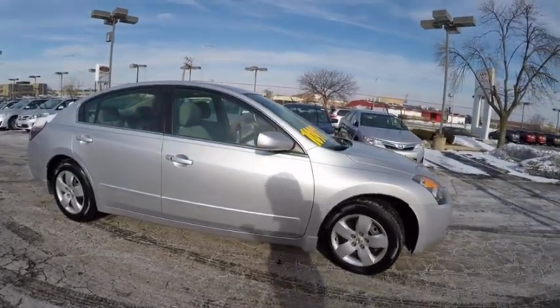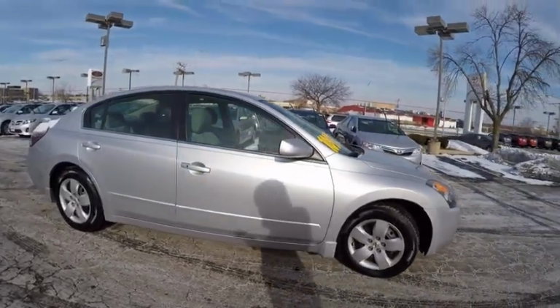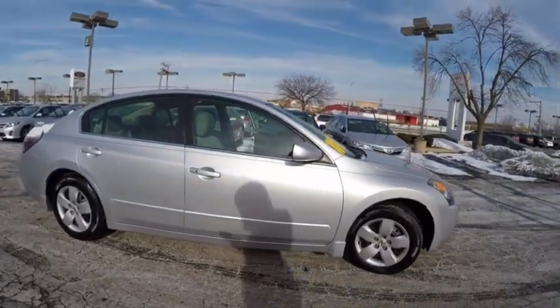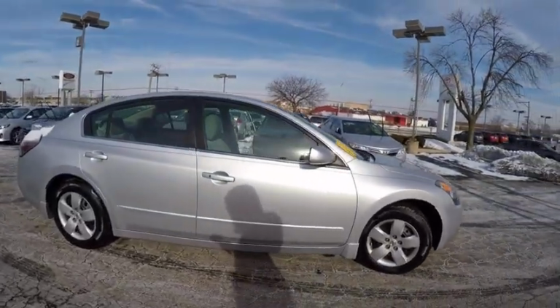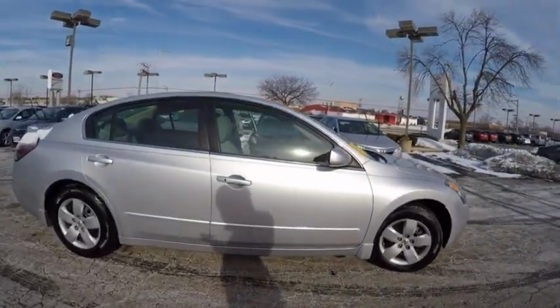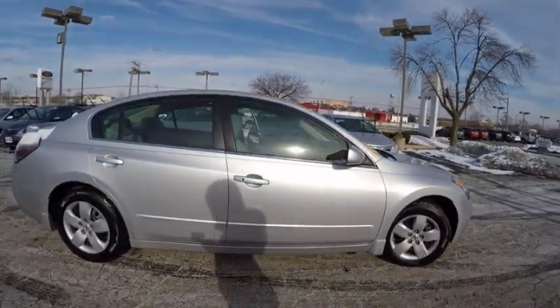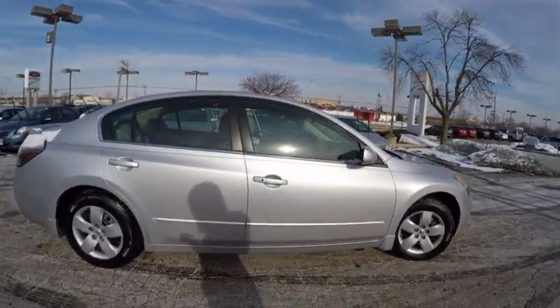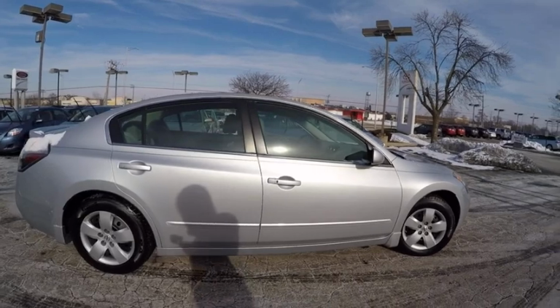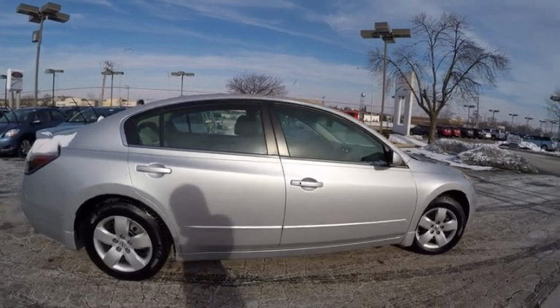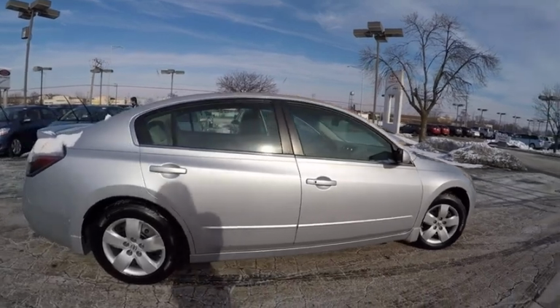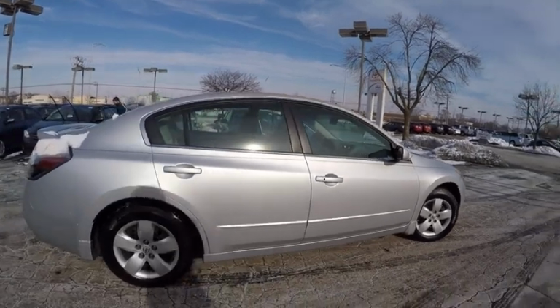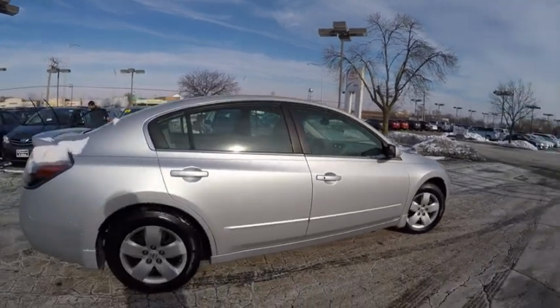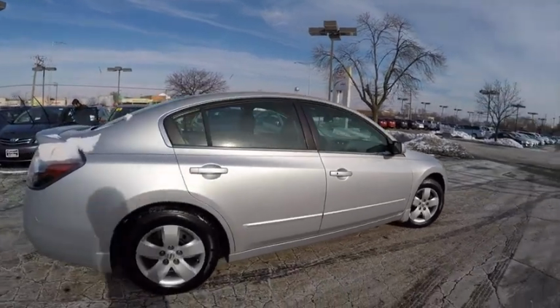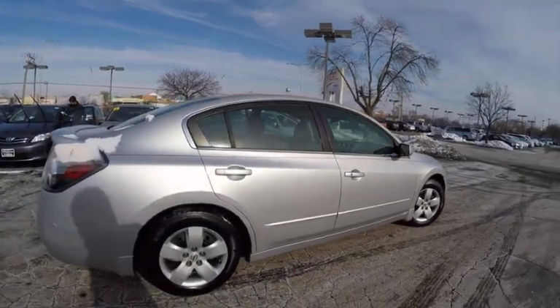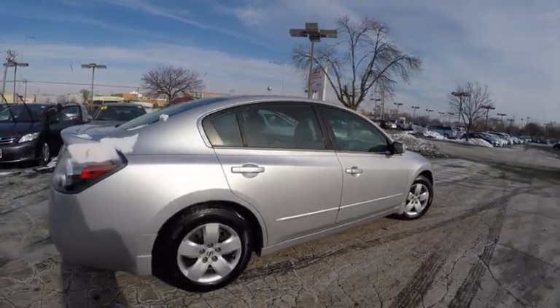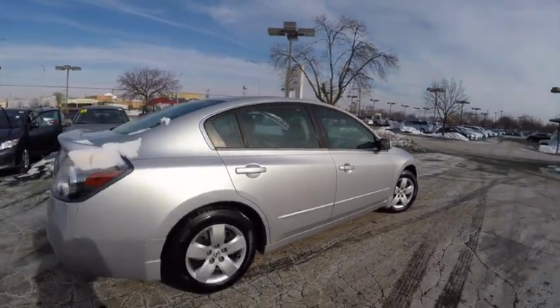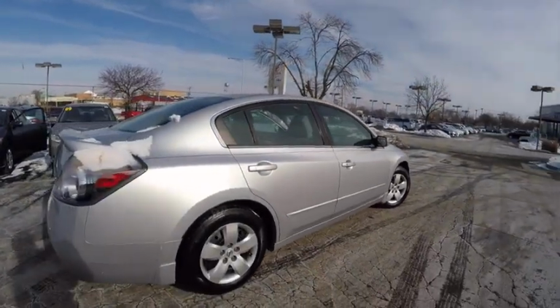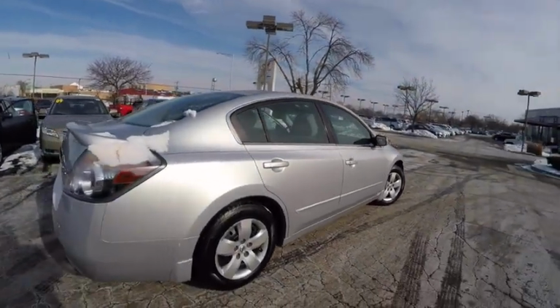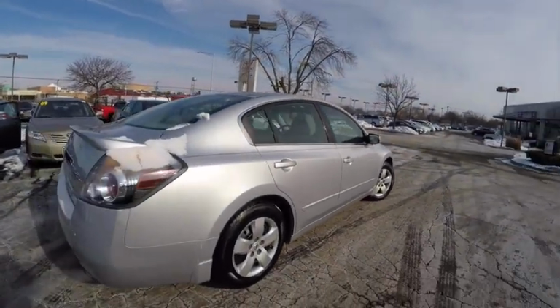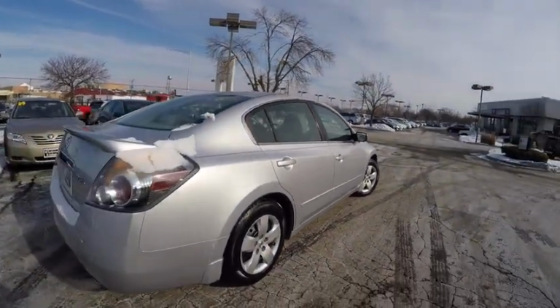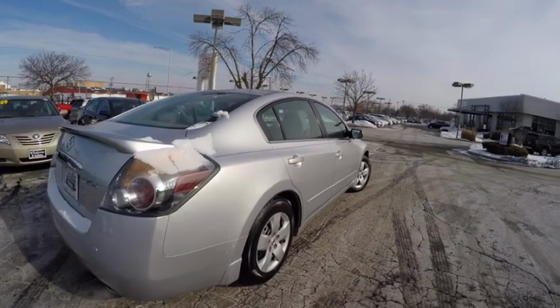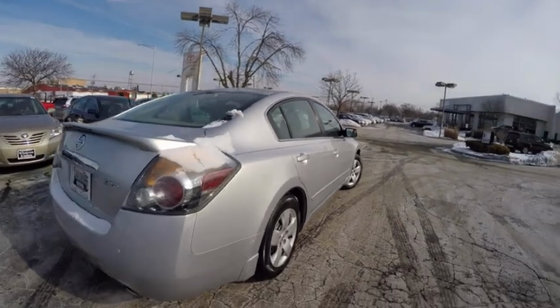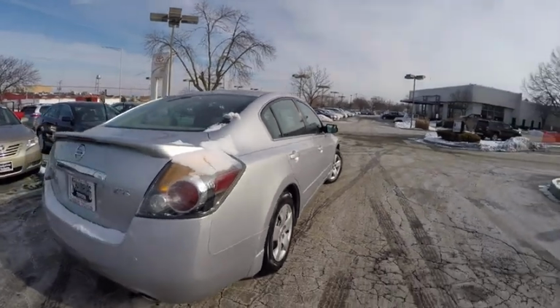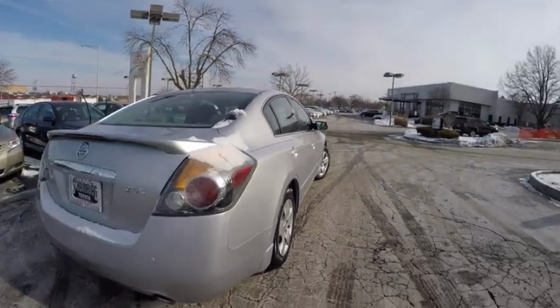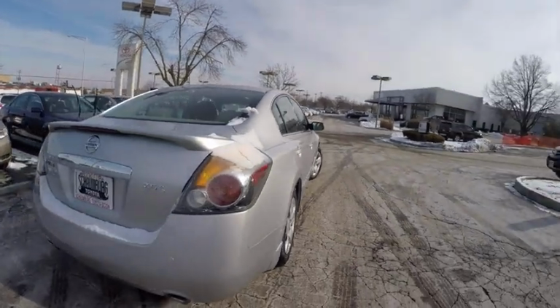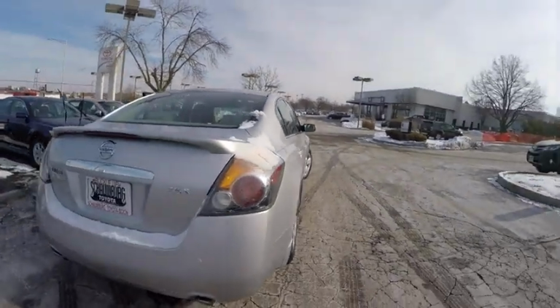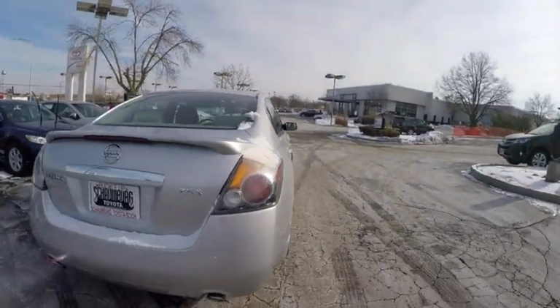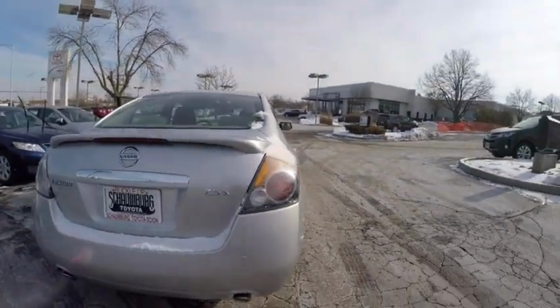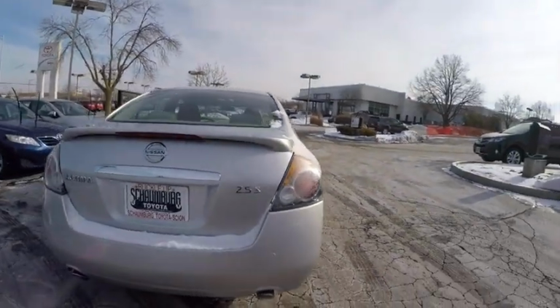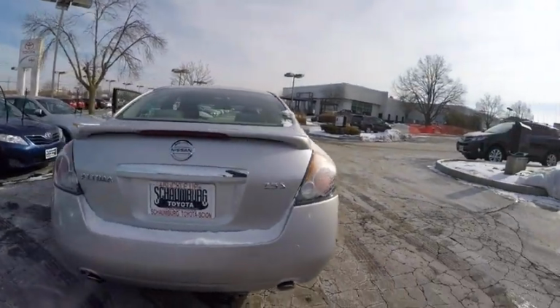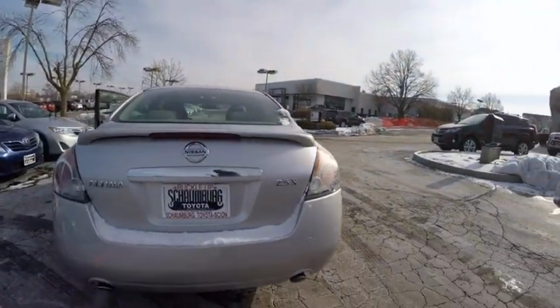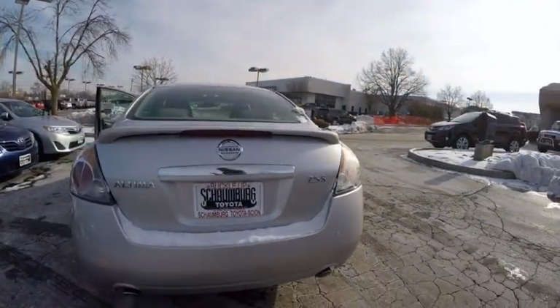You'll see the Nissan Altima is made to drive and built to last, and is priced below $10,000. This vehicle has less than 65,000 miles. Here are some of this vehicle's great options.